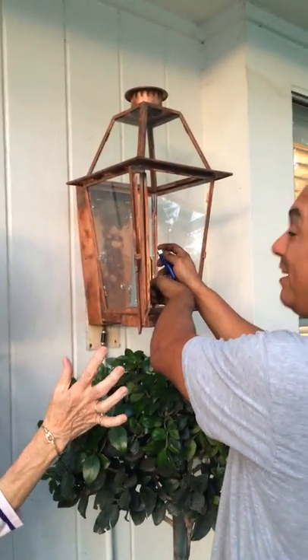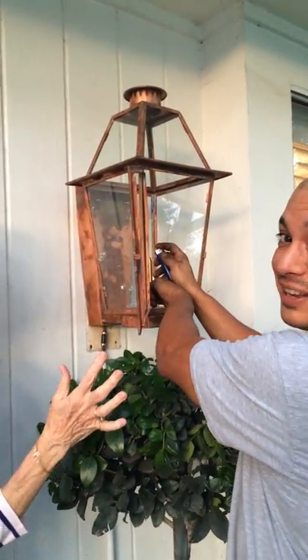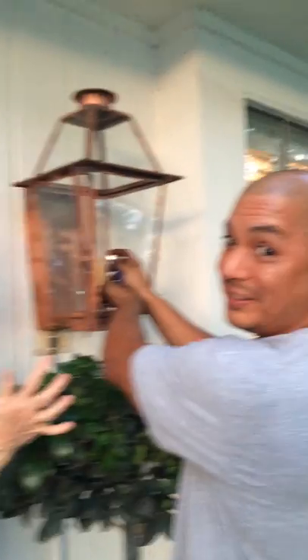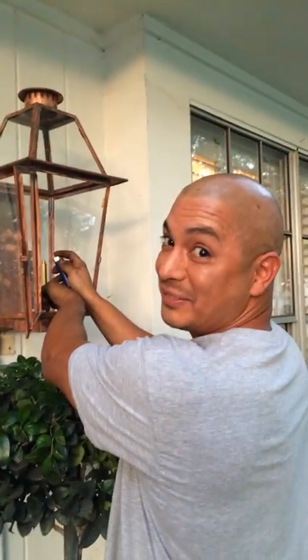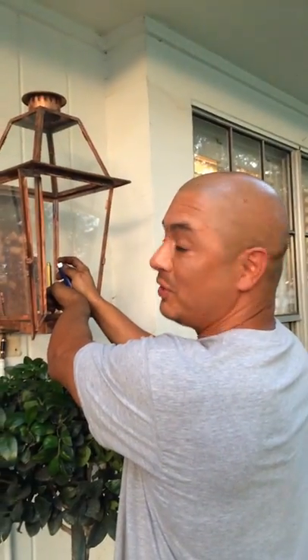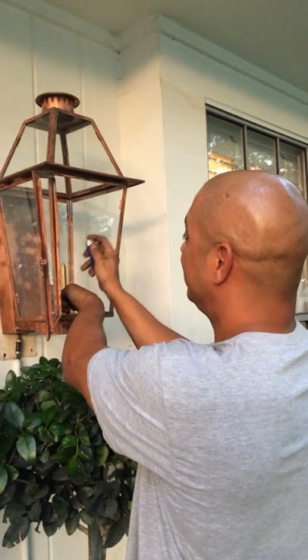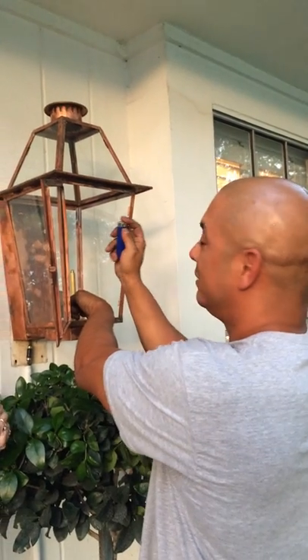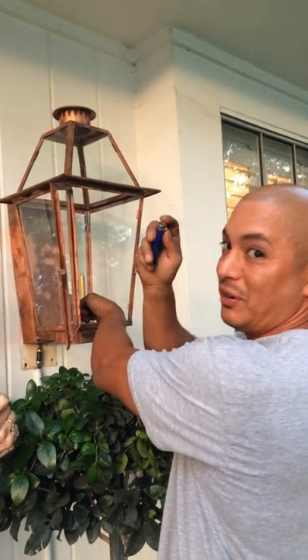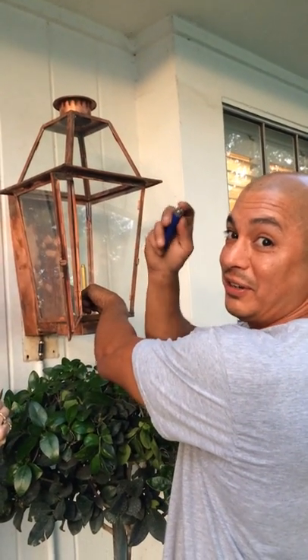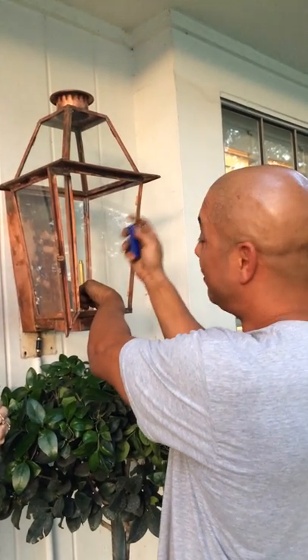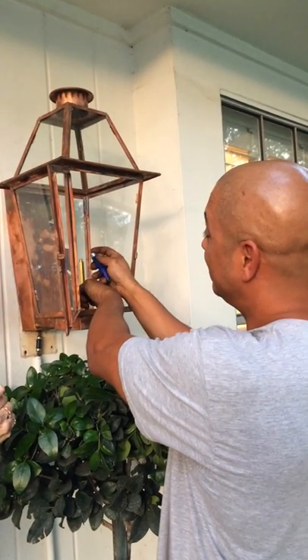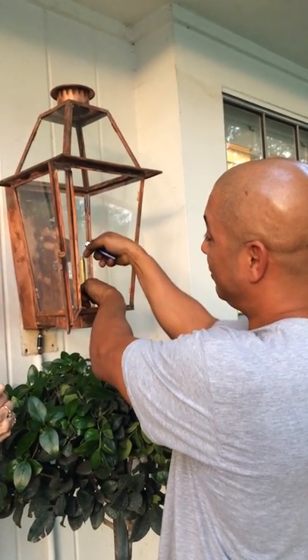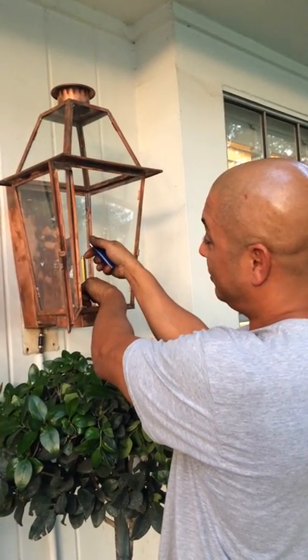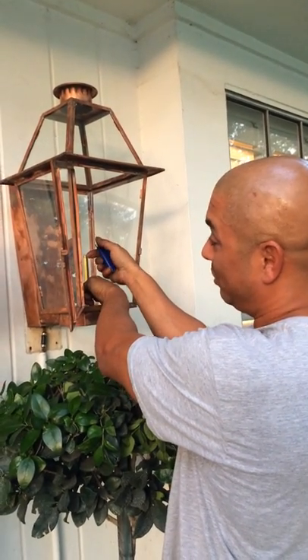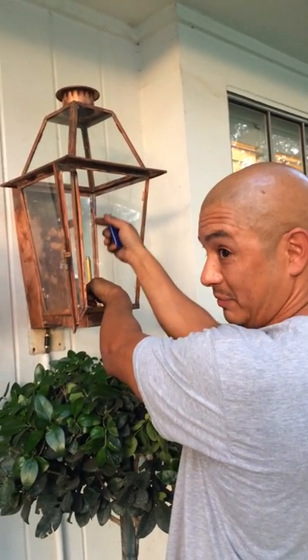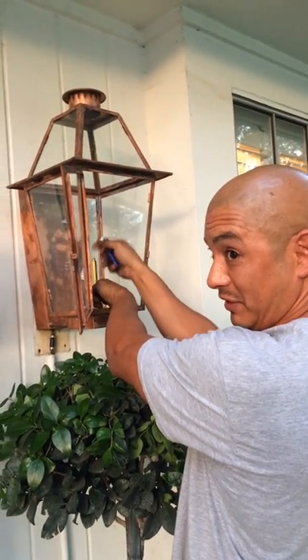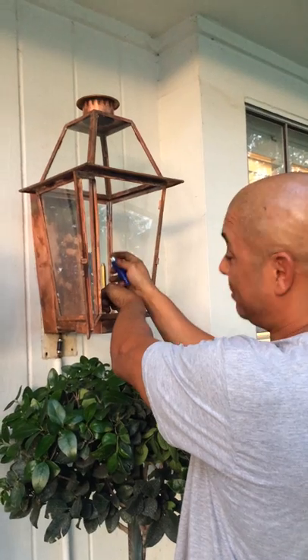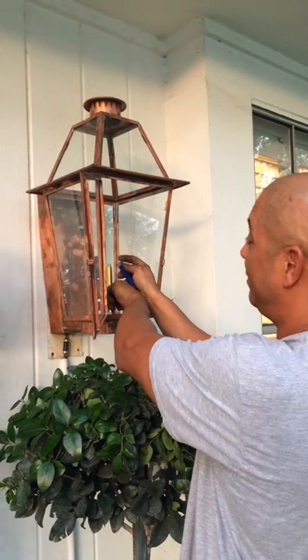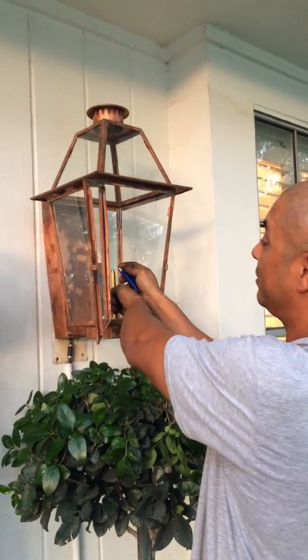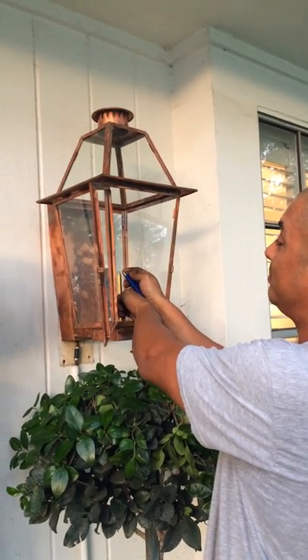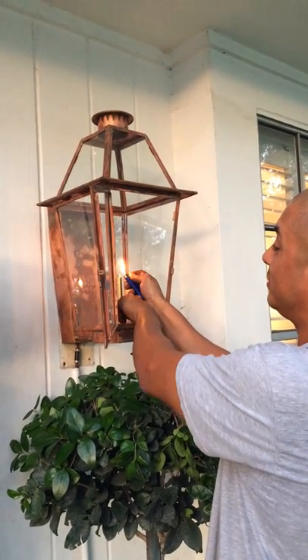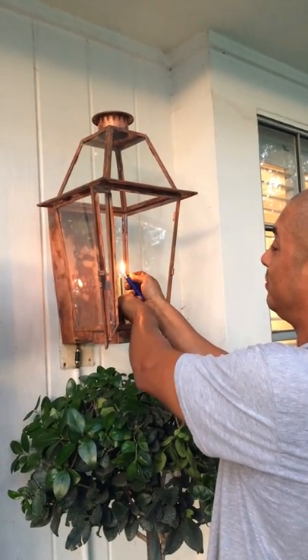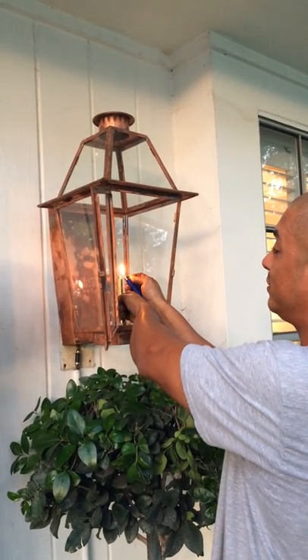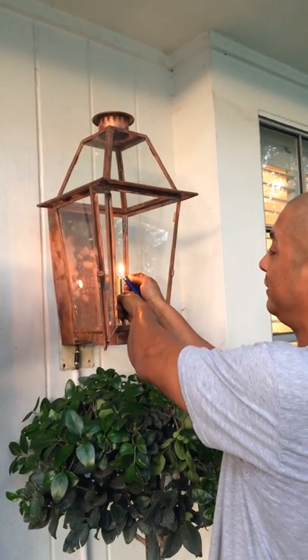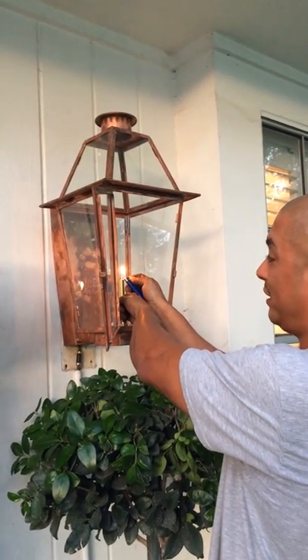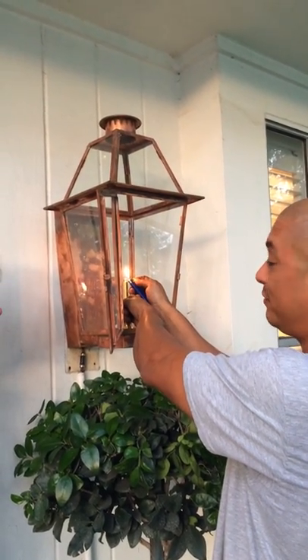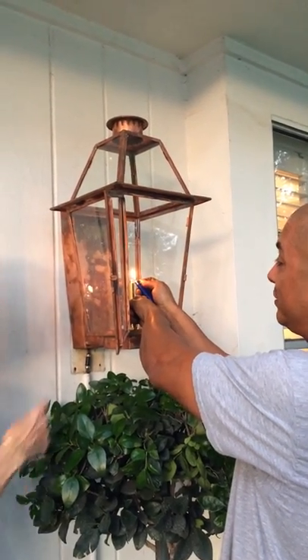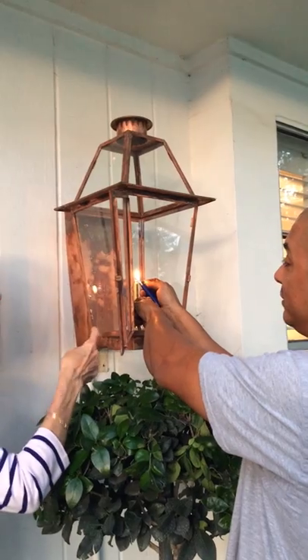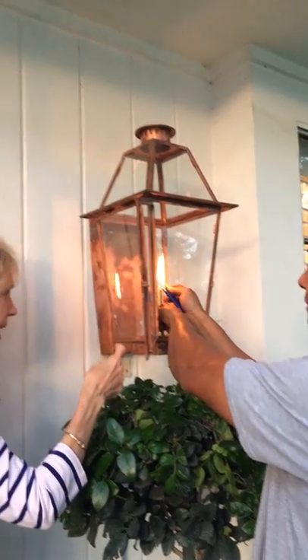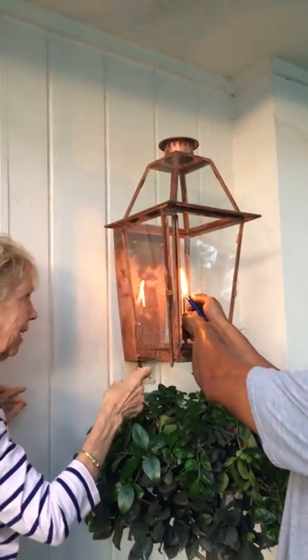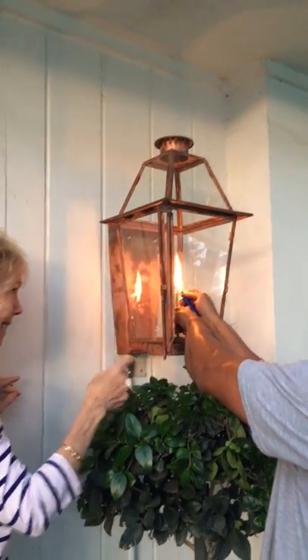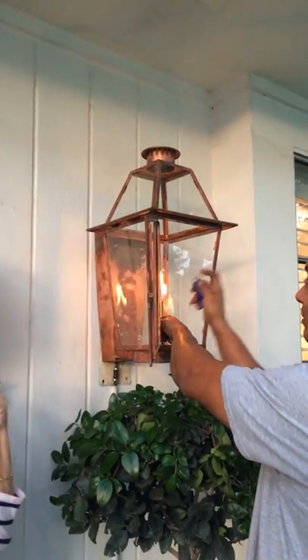How to light a gas light, 101. You want to light your lighter first over this tip where the flame is going to come out, and then you bring your gas up. Just like so, very slowly. So light your lighter first and then bring your gas up slowly.